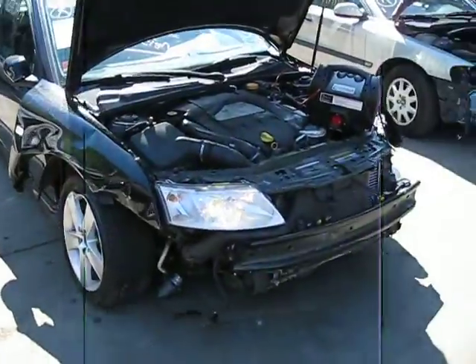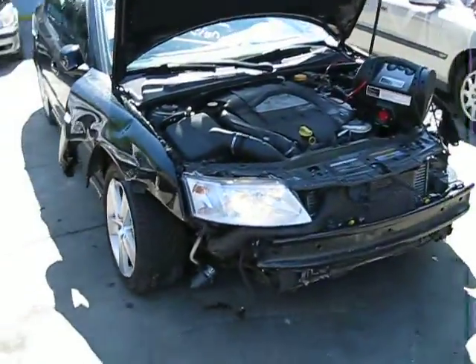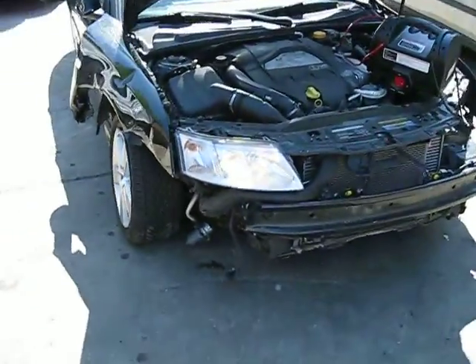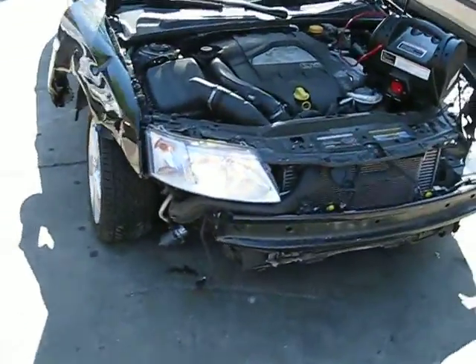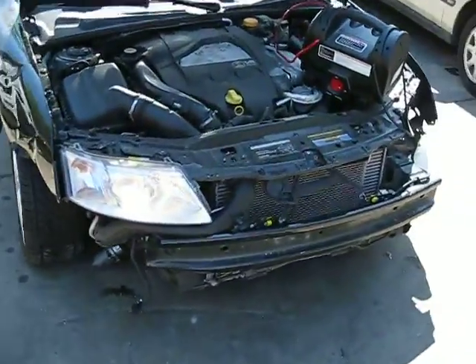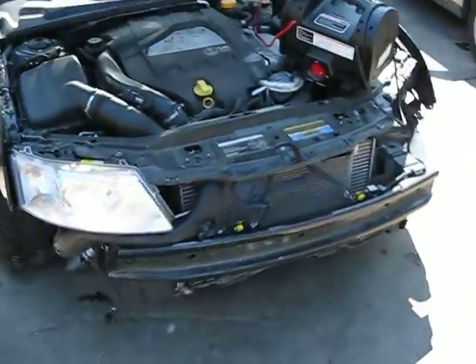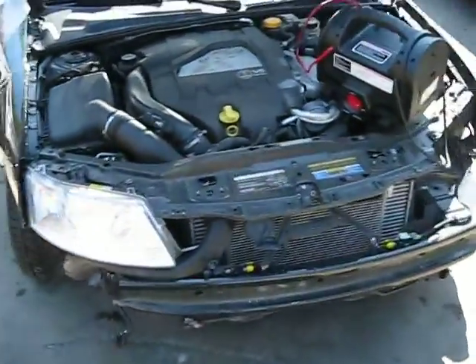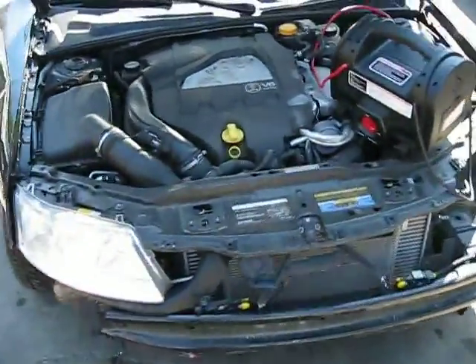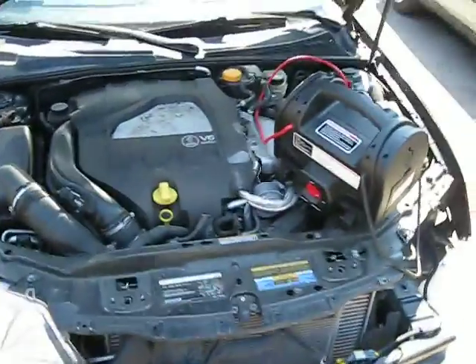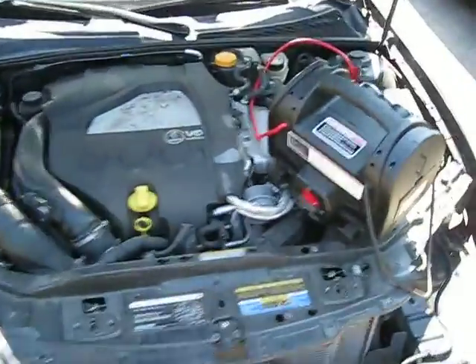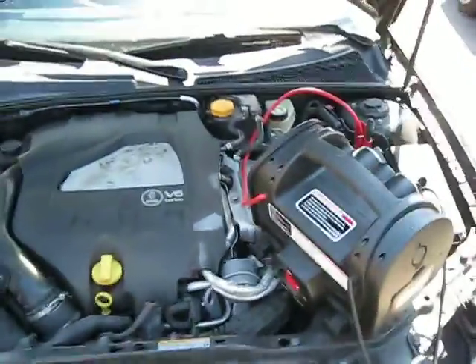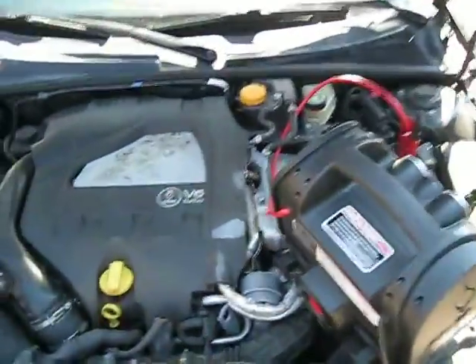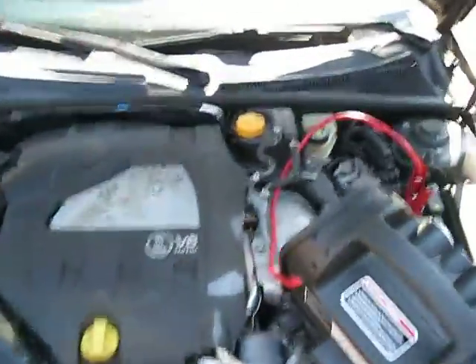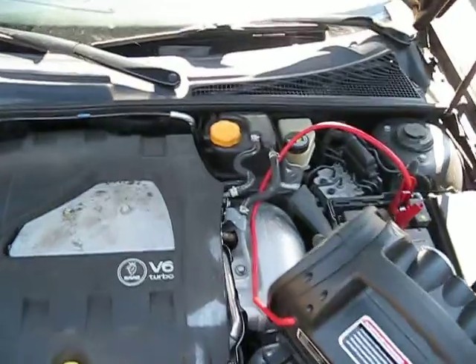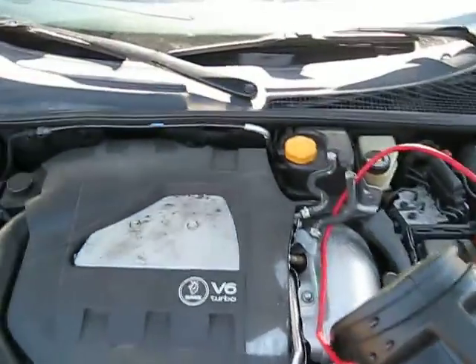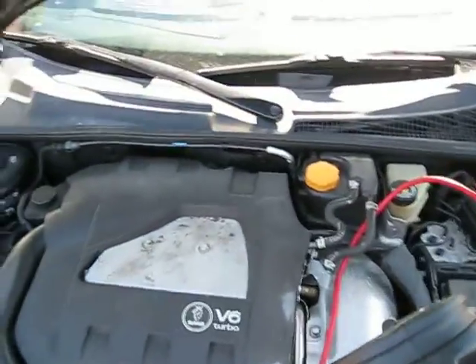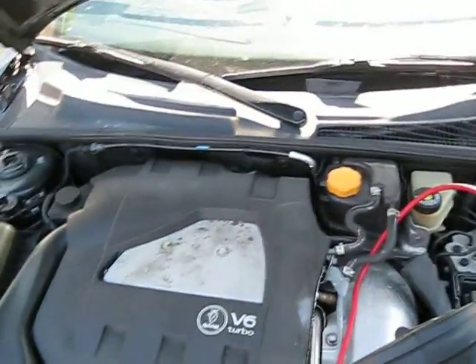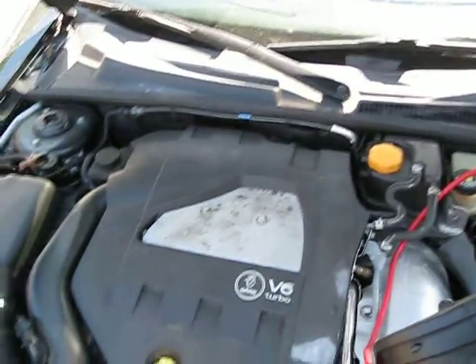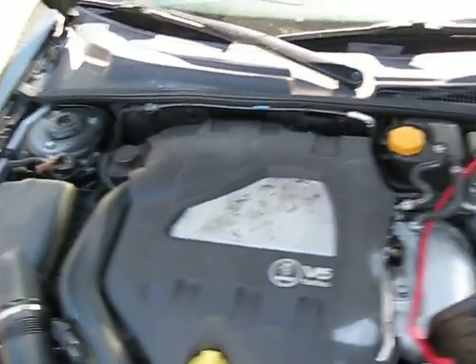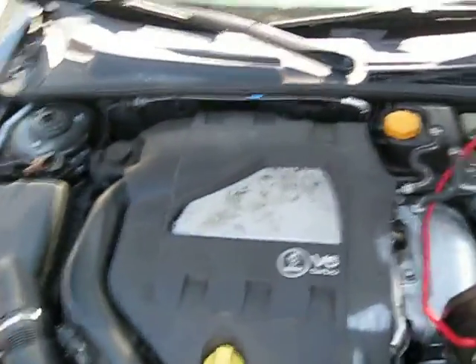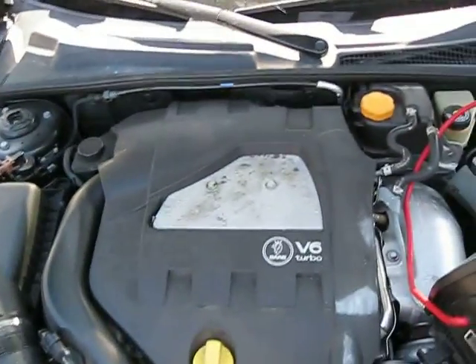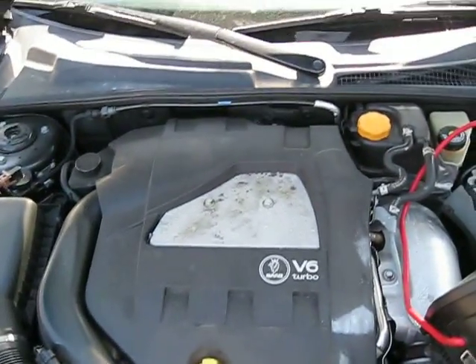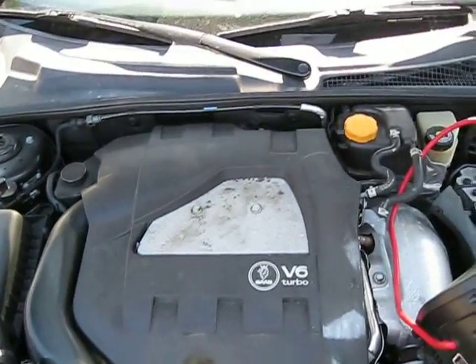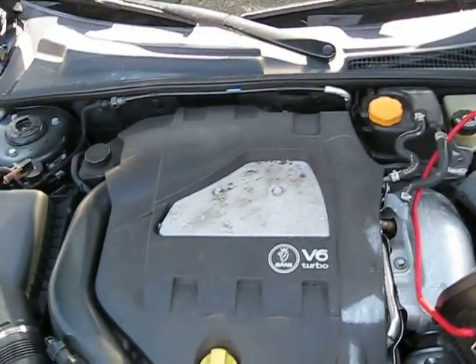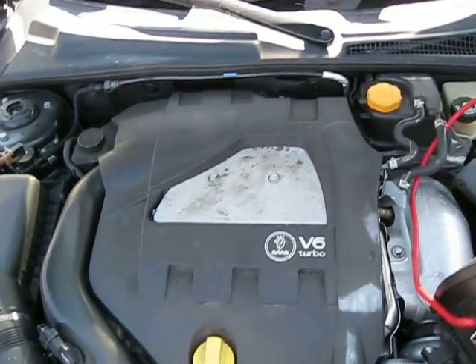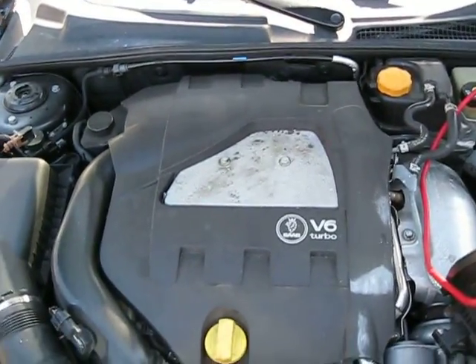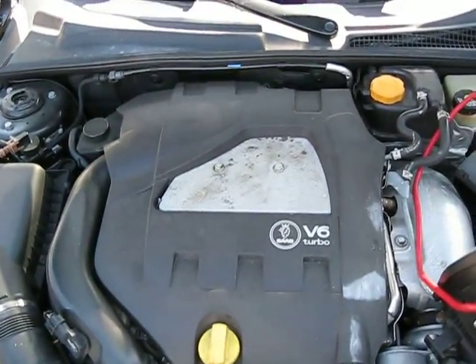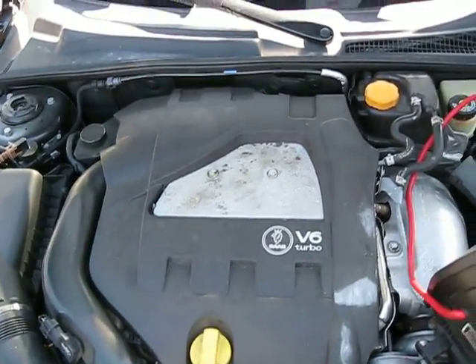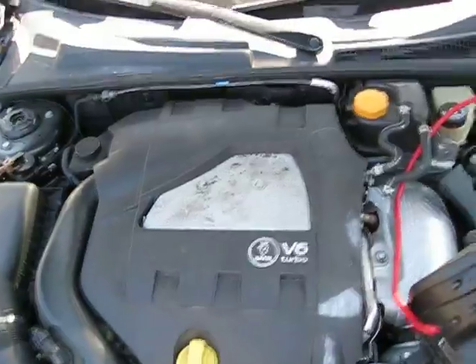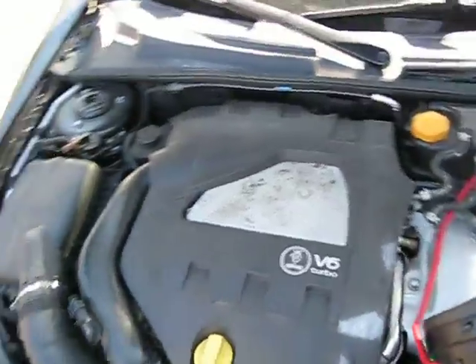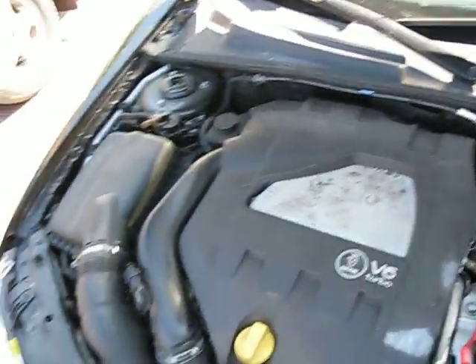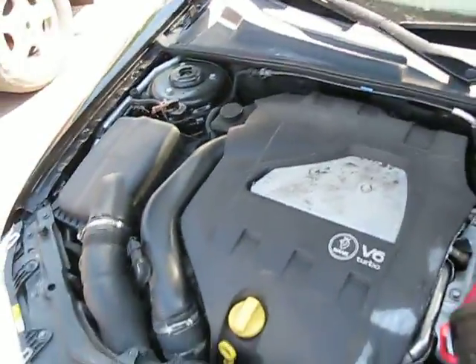Hello, and welcome to Tom's Foreign Auto Parts video portion of our inventory. Here we have a 2006 Saab 9-3. It has an excellent running 2.8 liter turbo California emissions engine.